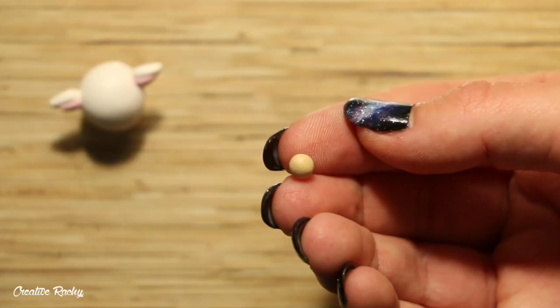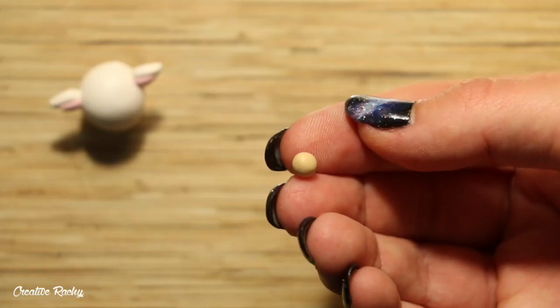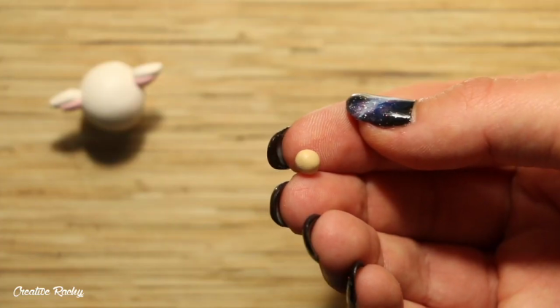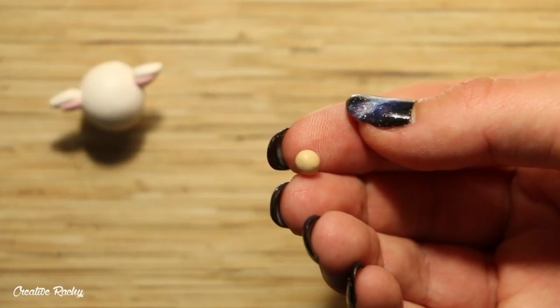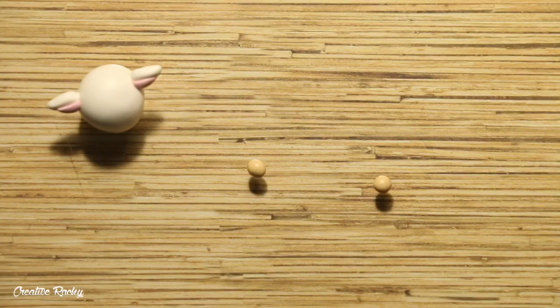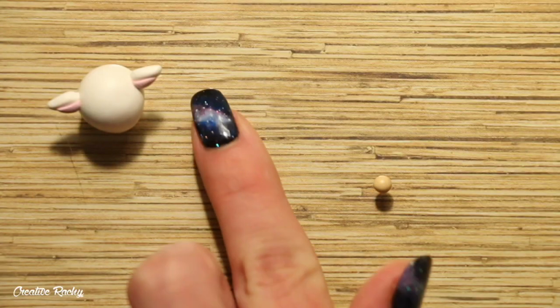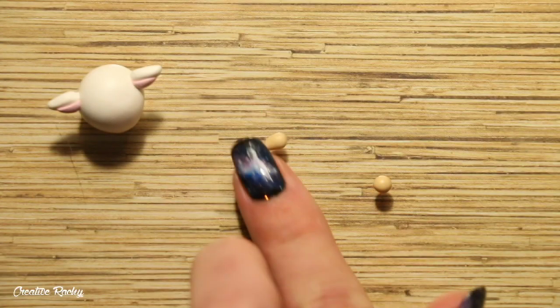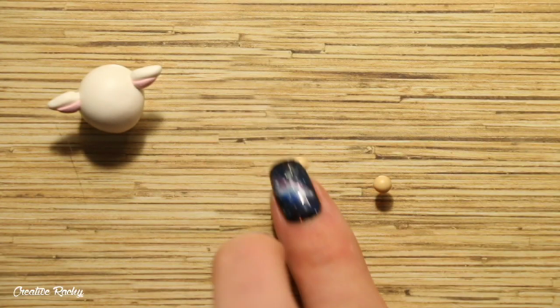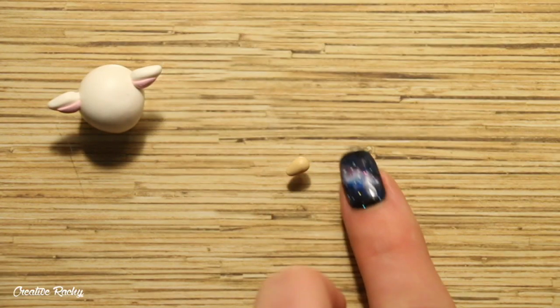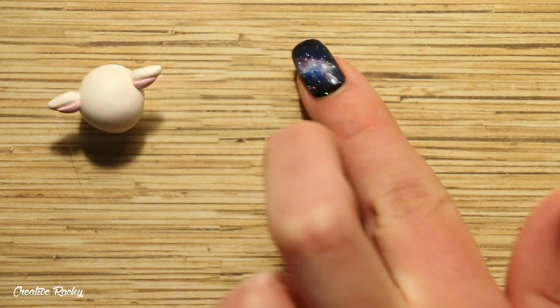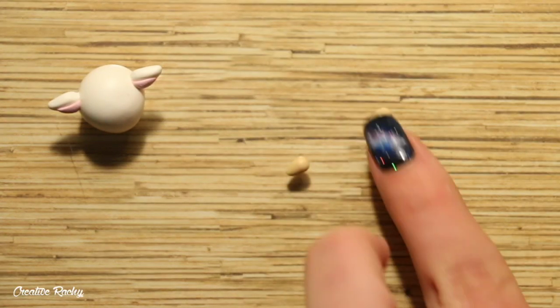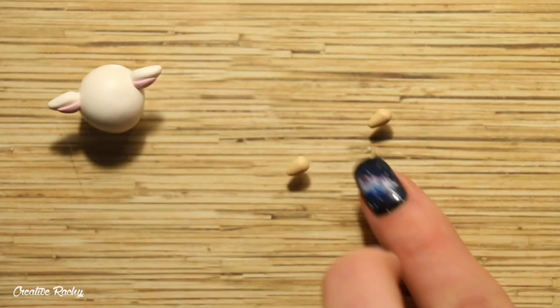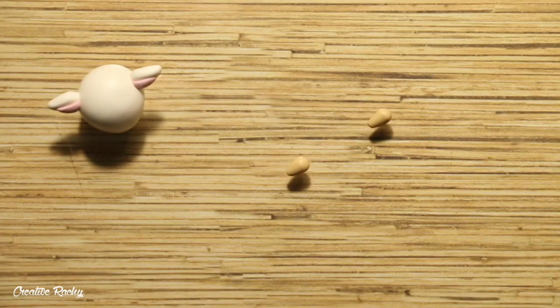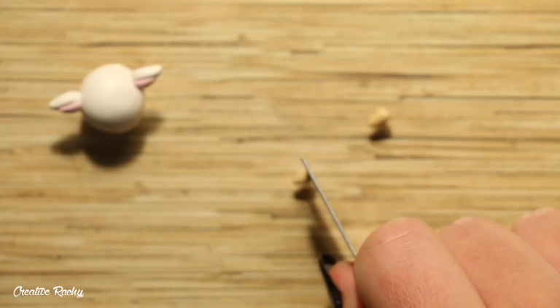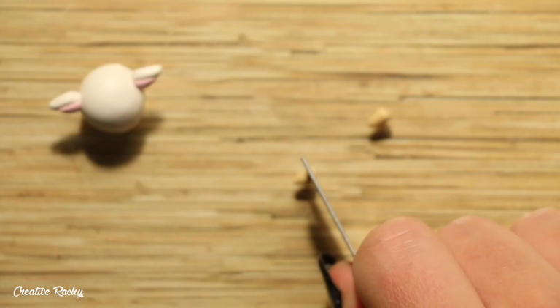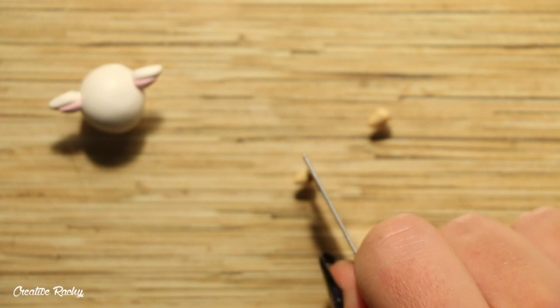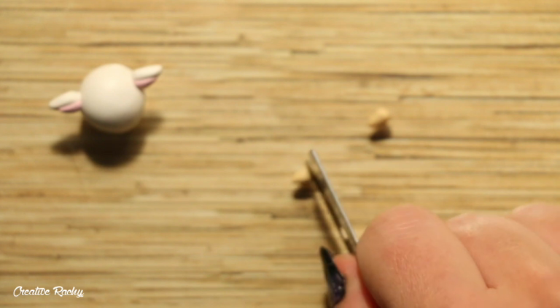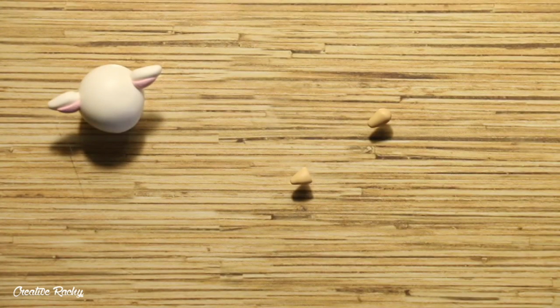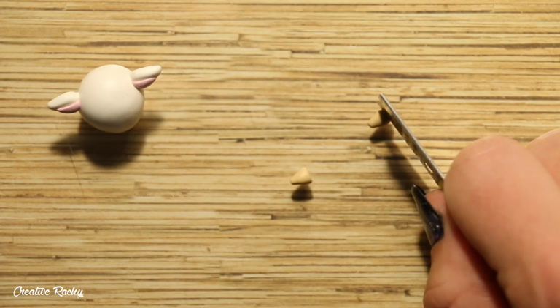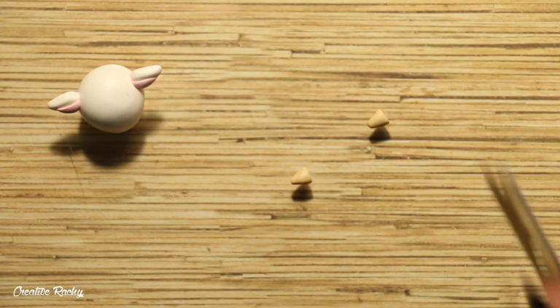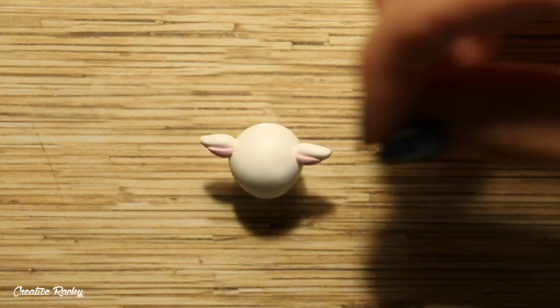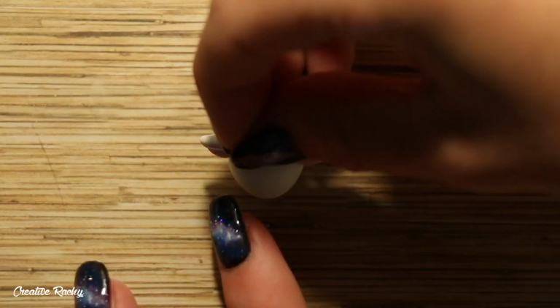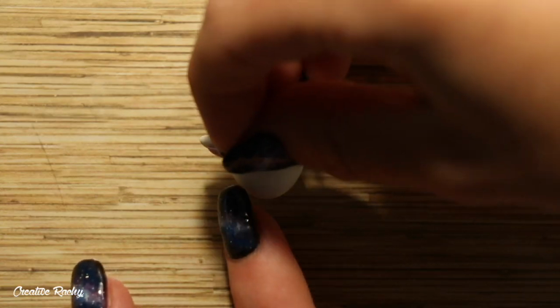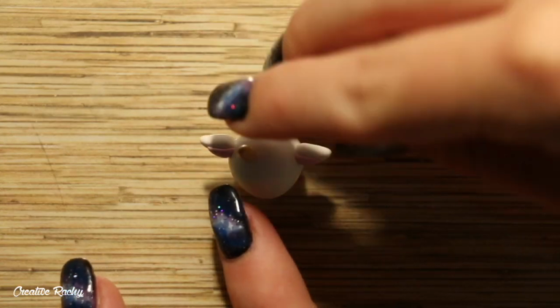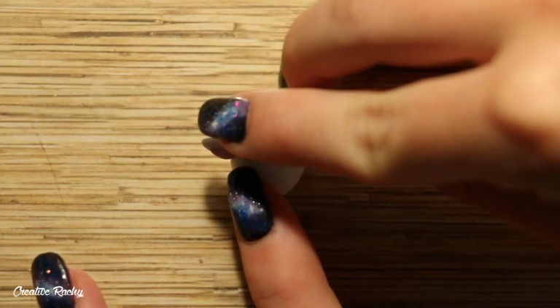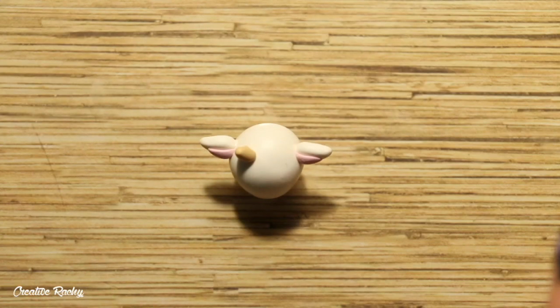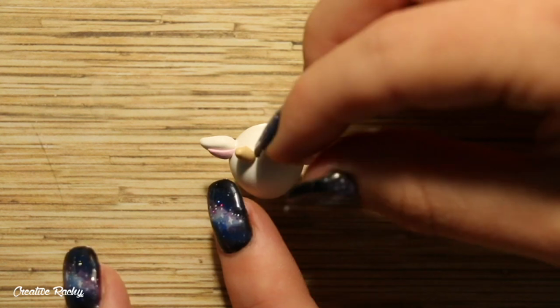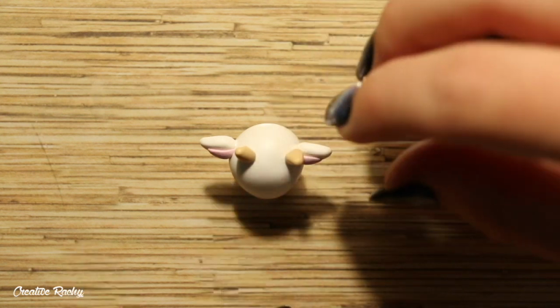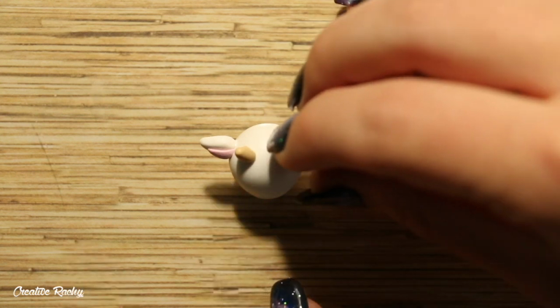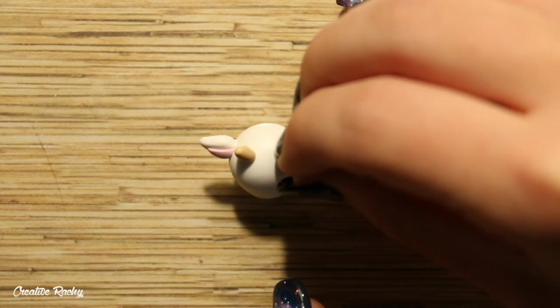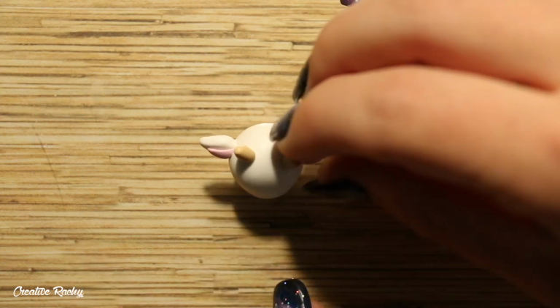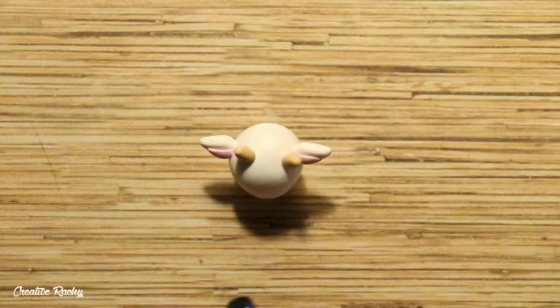Next I'm making some little horns for my goat. I took some tan colored clay and I'm just rolling it into two balls and then into a little cone so that they have a point. Then I'm trimming off the rounded end with my blade and positioning them onto the head just in front of the ears.